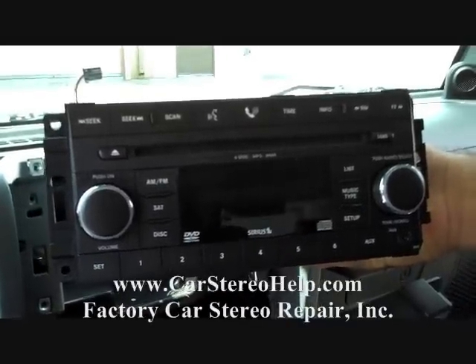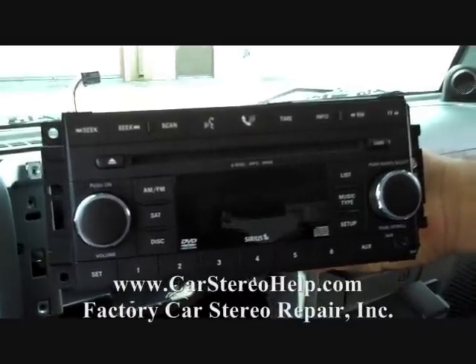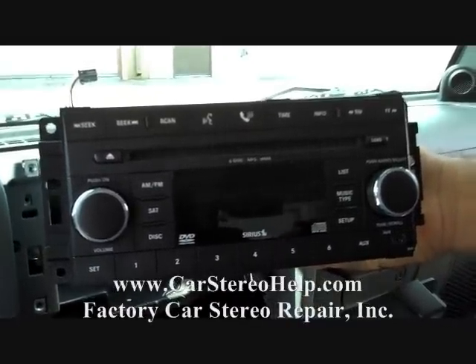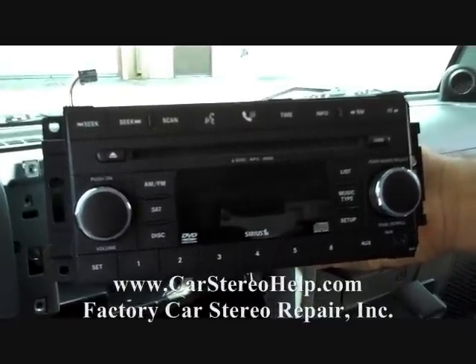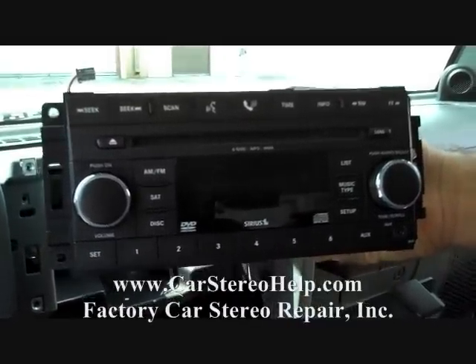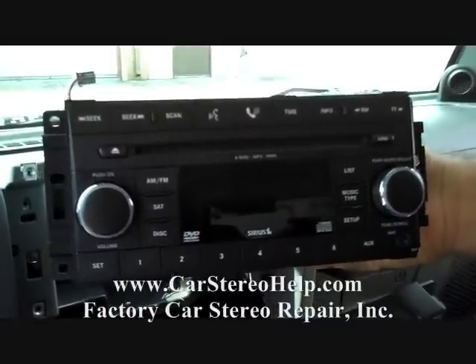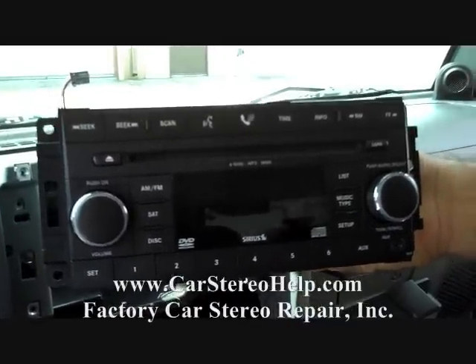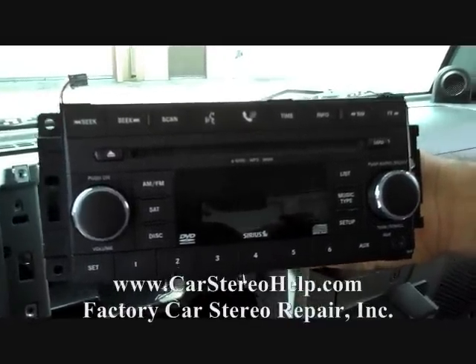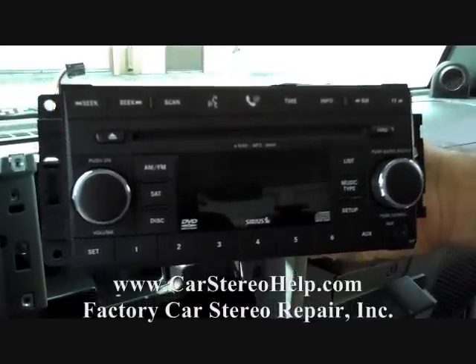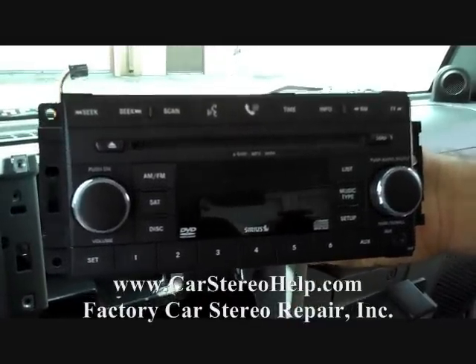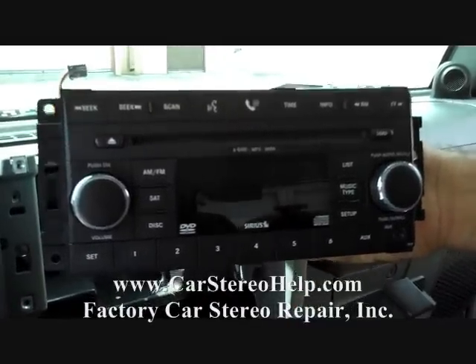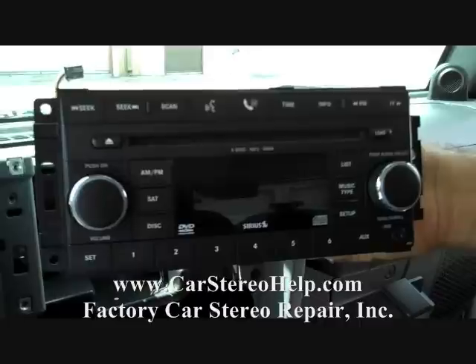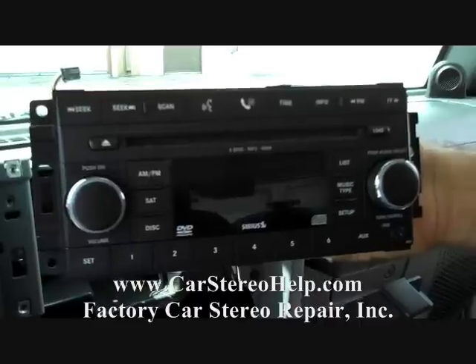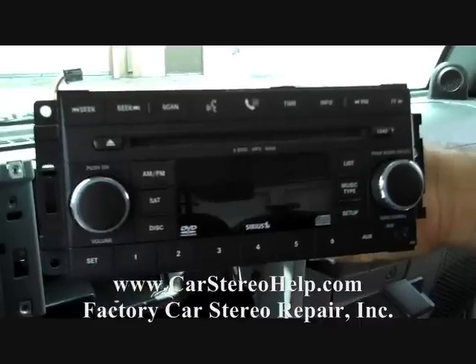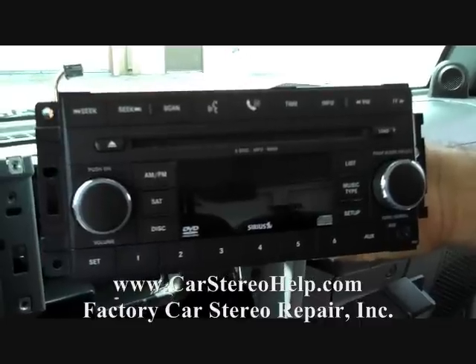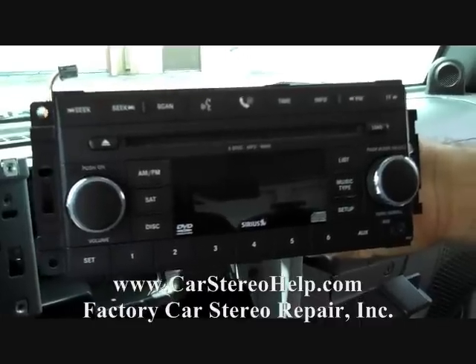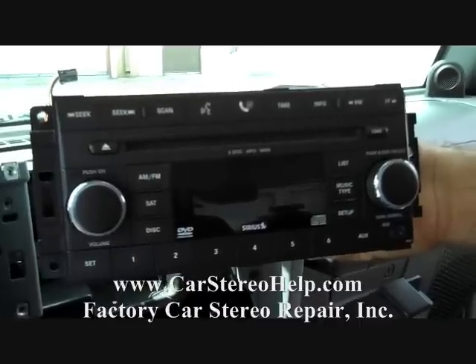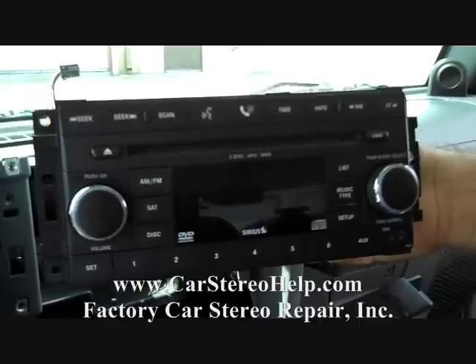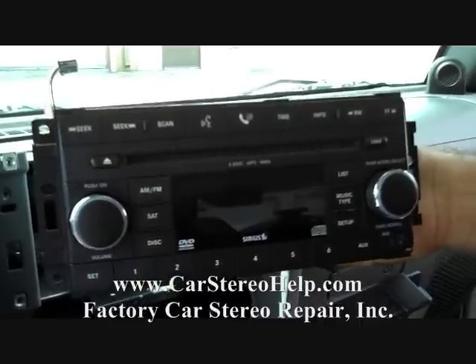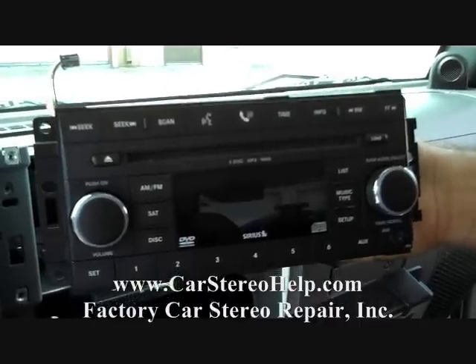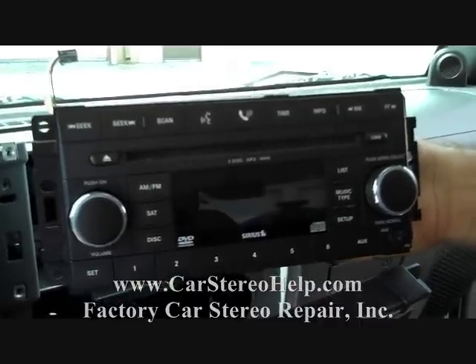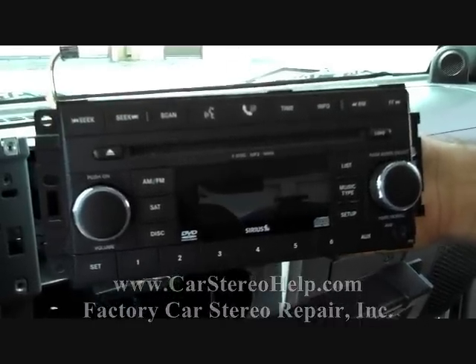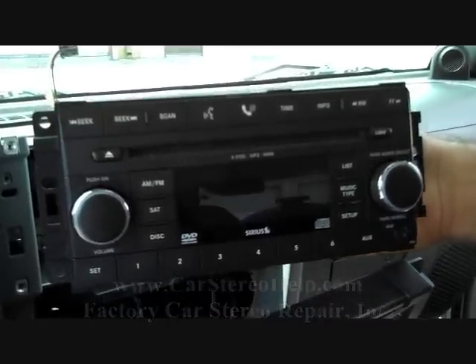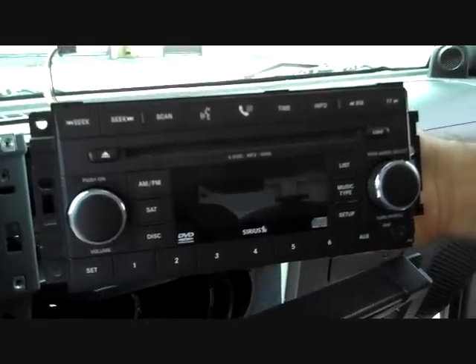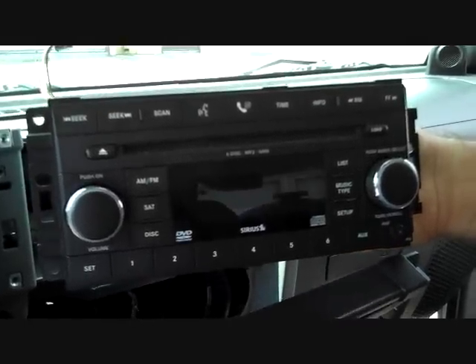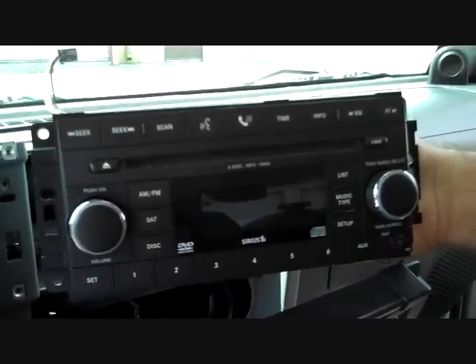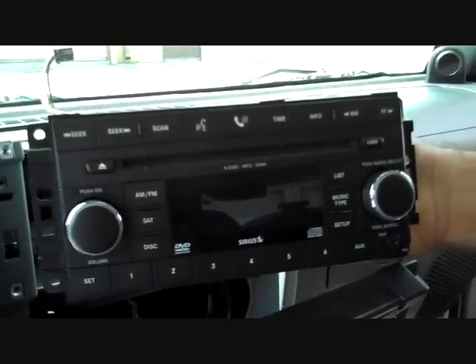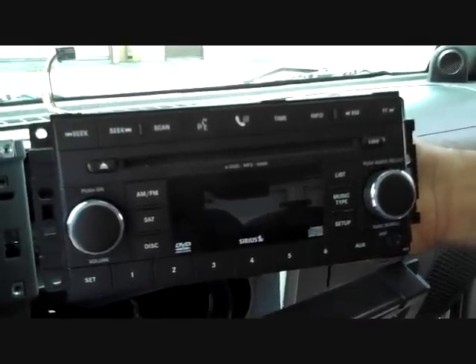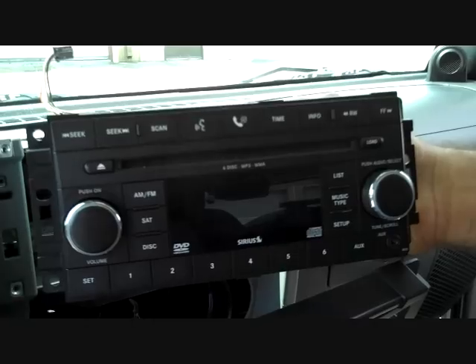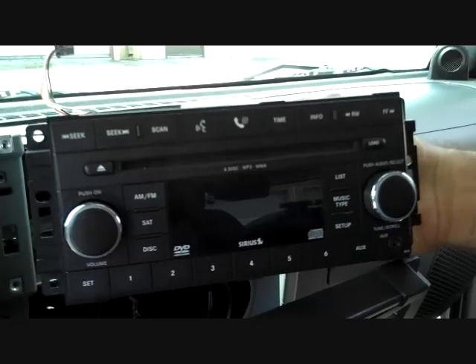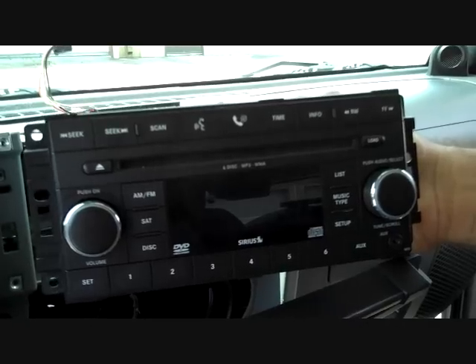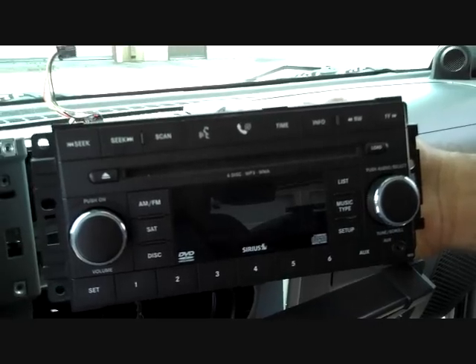Hope this video has been helpful. Please see our other website for help and hints on car stereo removal and repair at carstereohelp.com. Thank you.